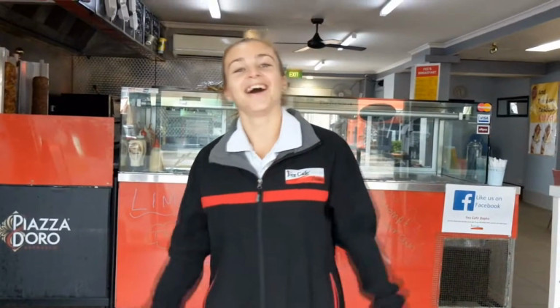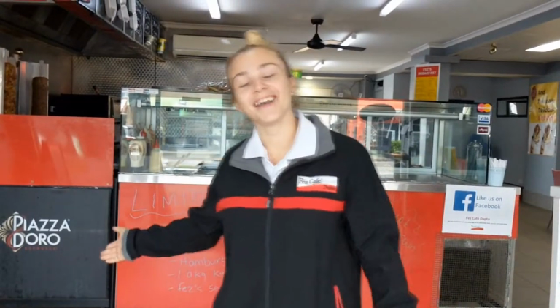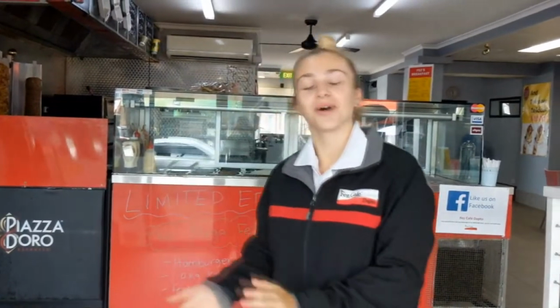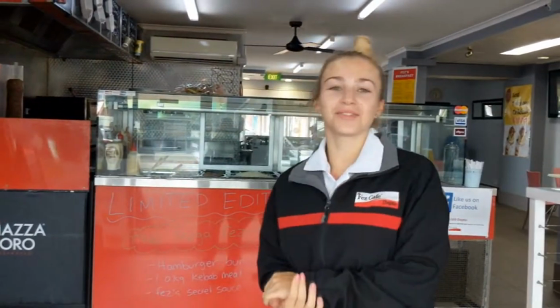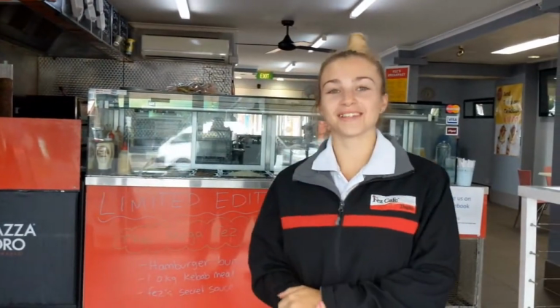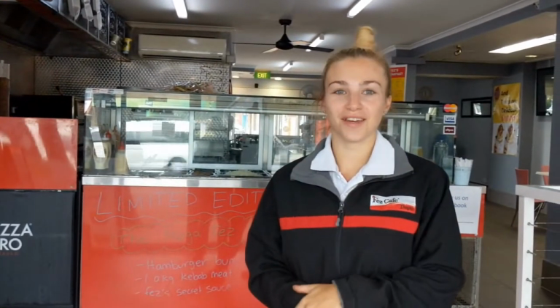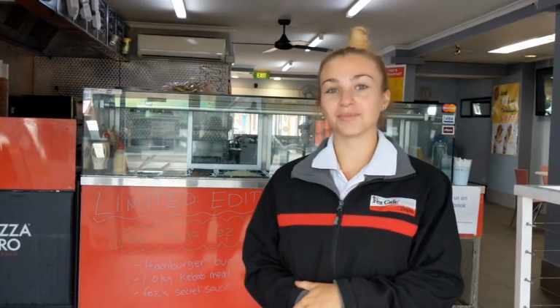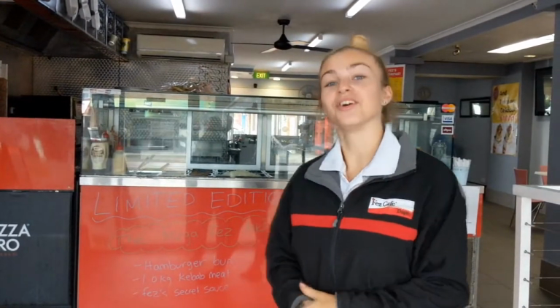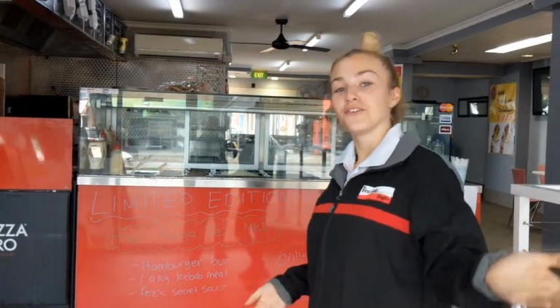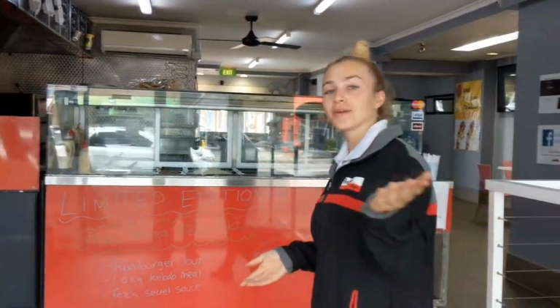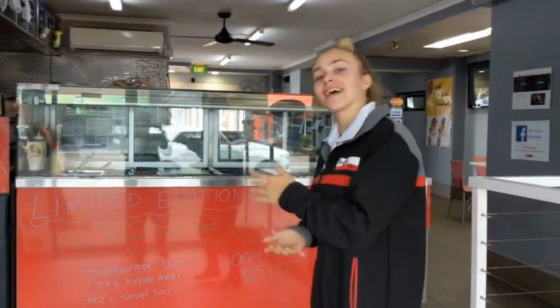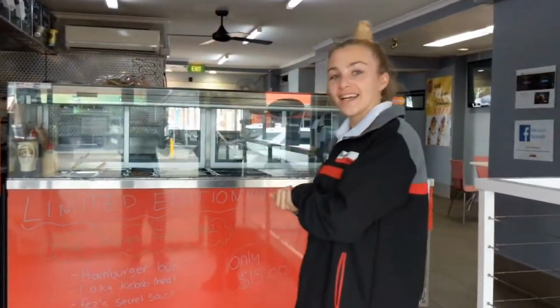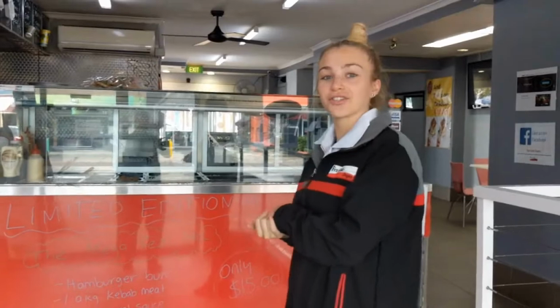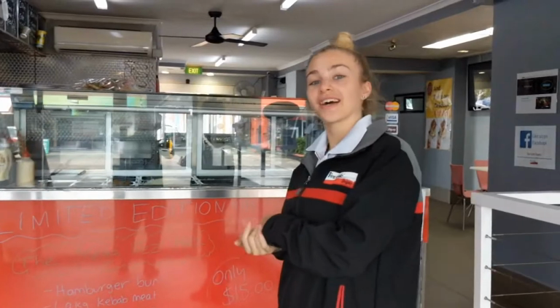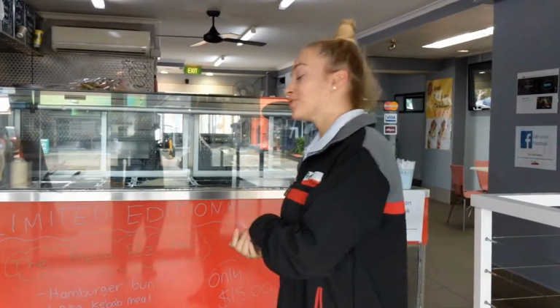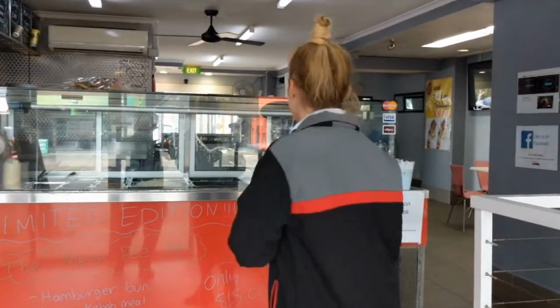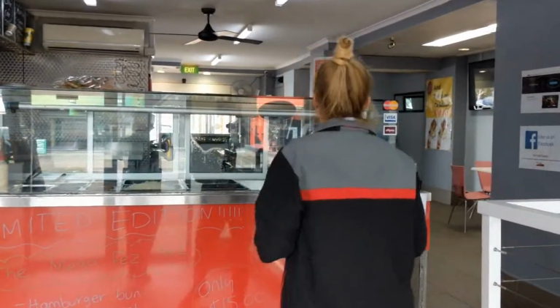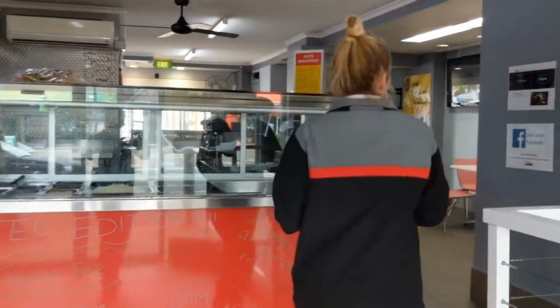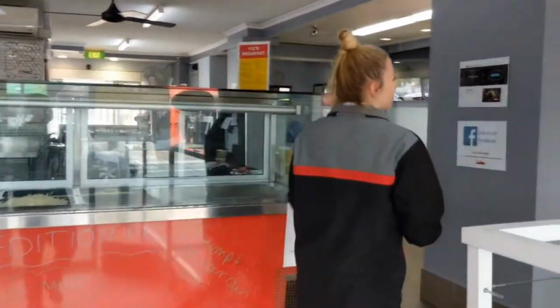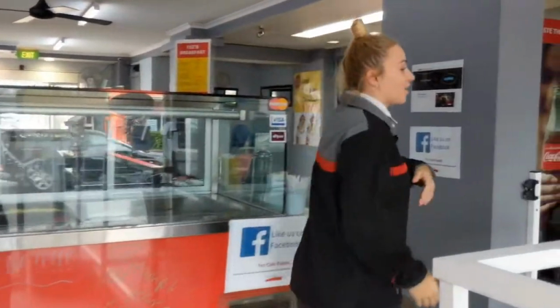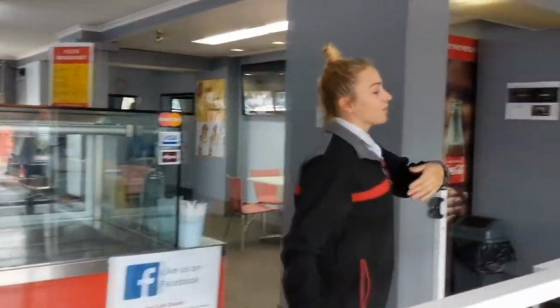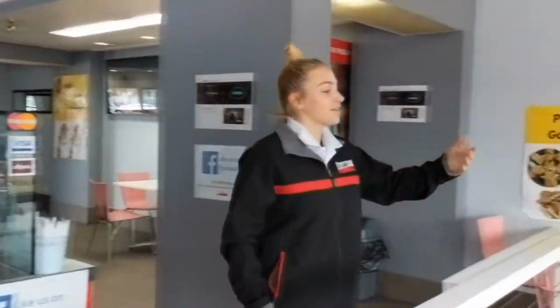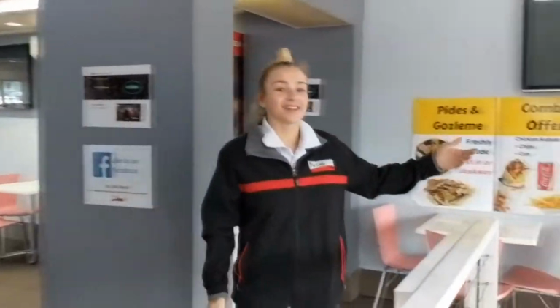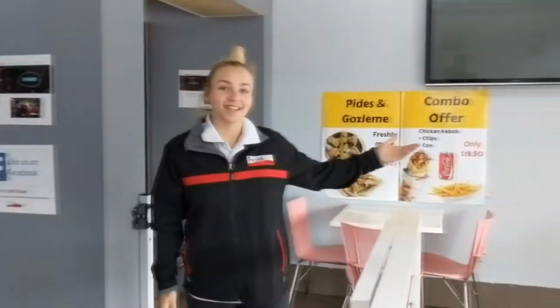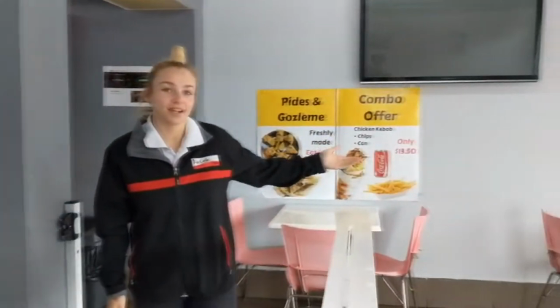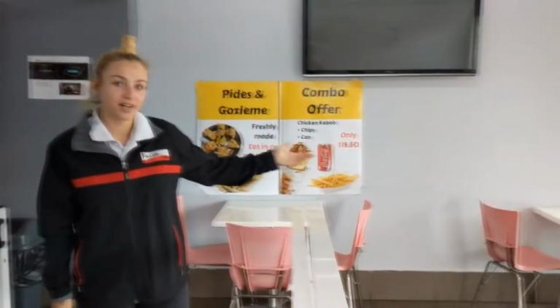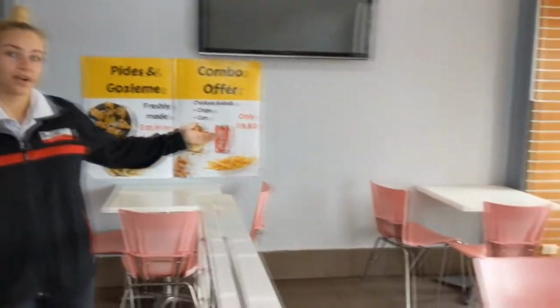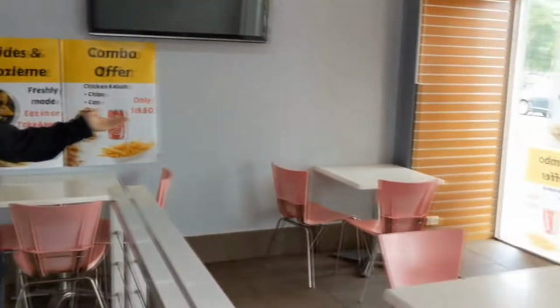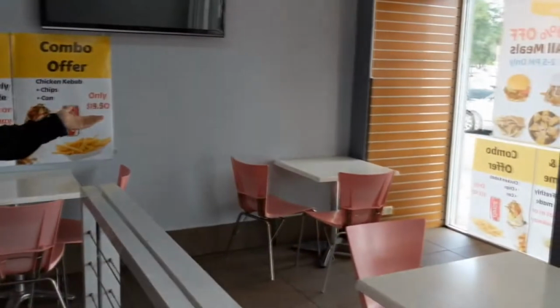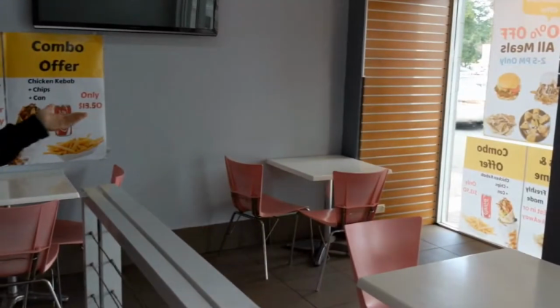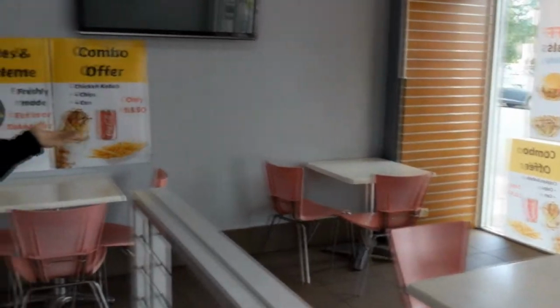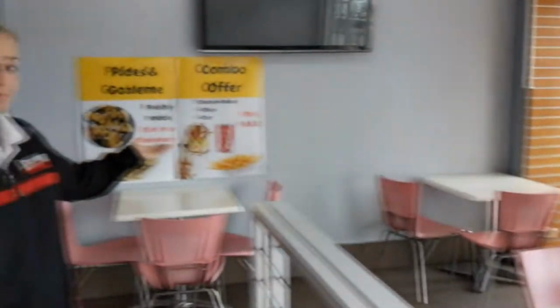Hi and welcome to First Cafe Dapto. Follow me around today and I'll show you our store. Over here is our seating area where our customers enjoy their meals.